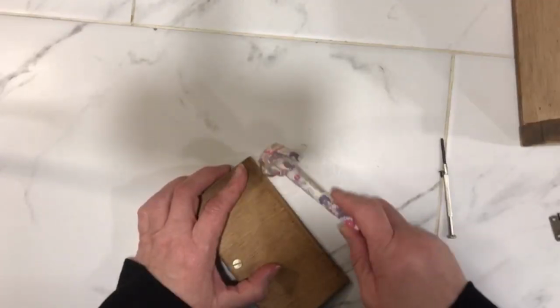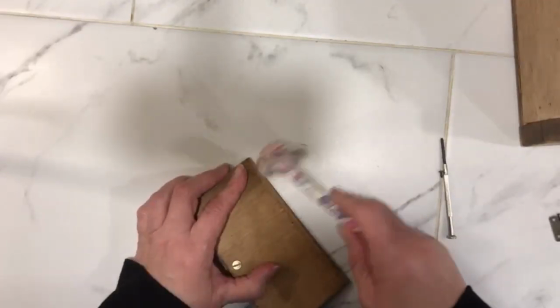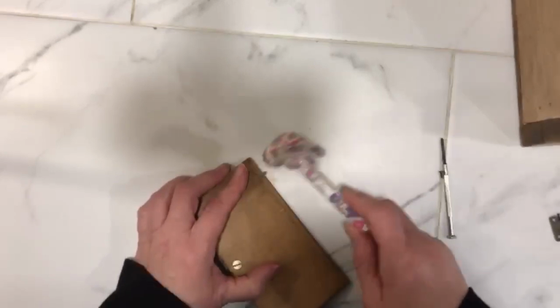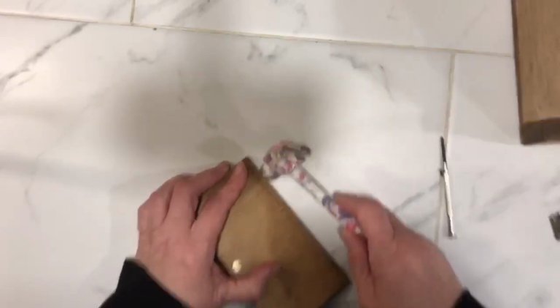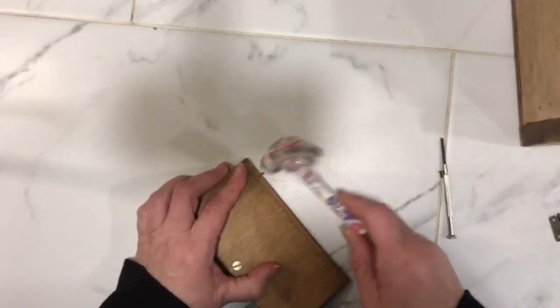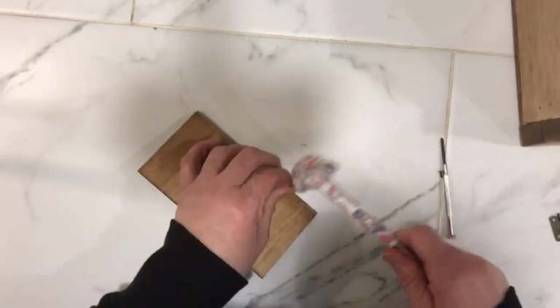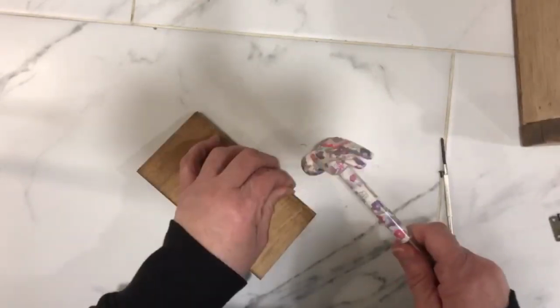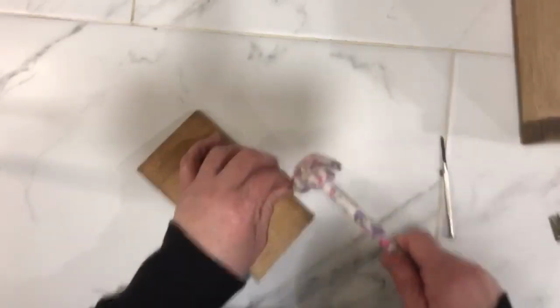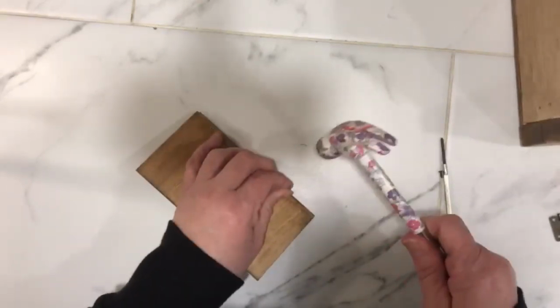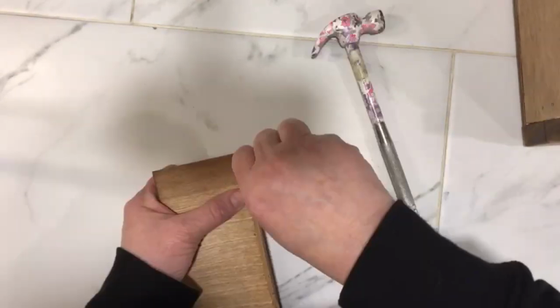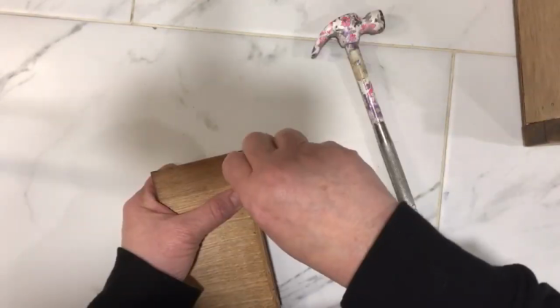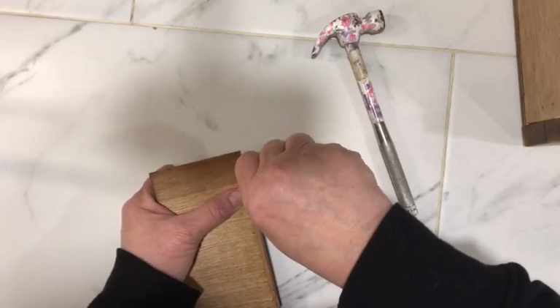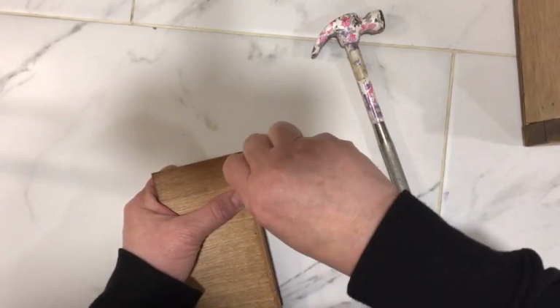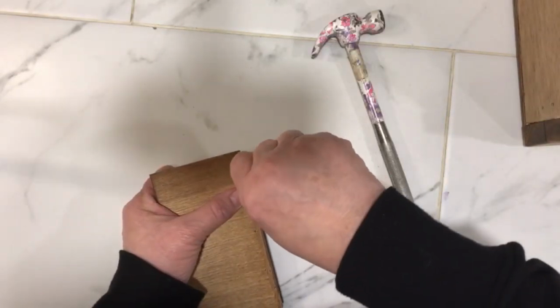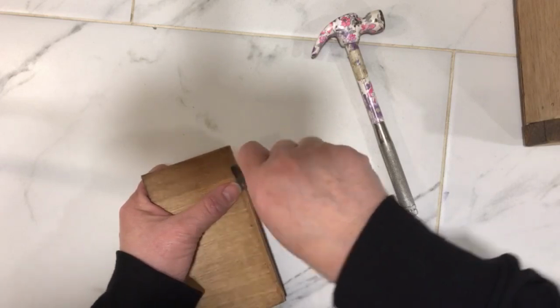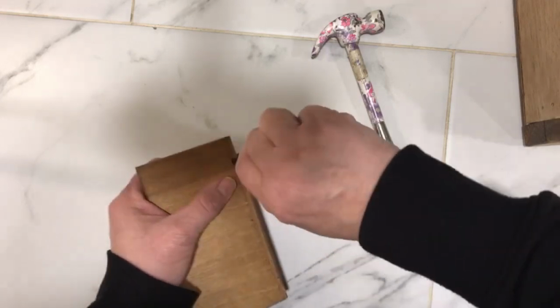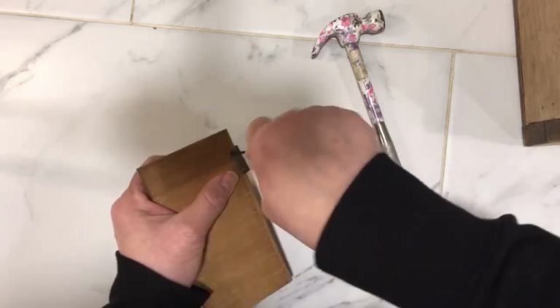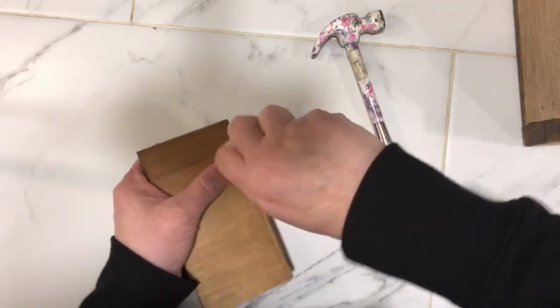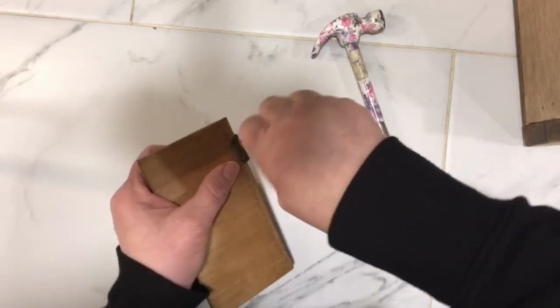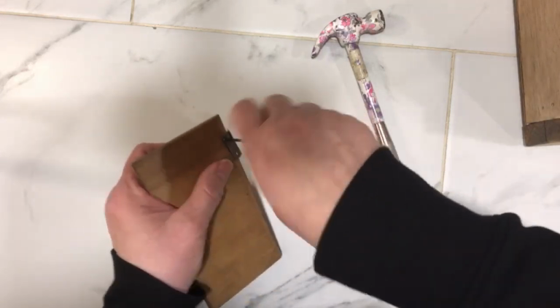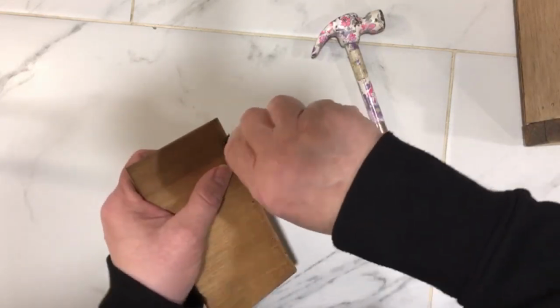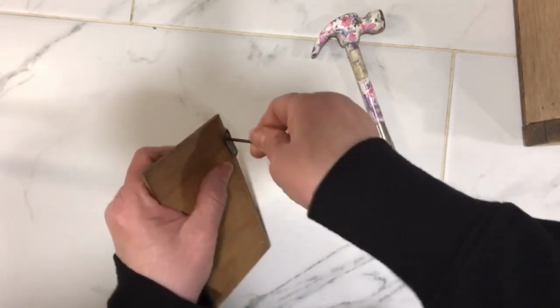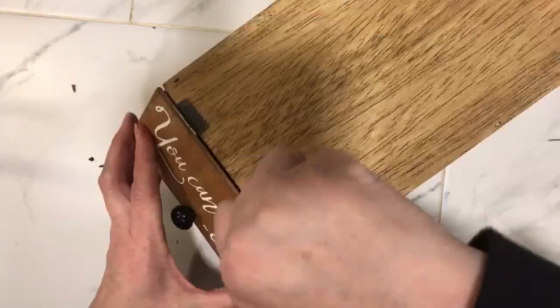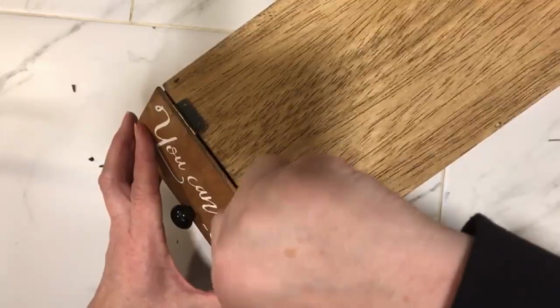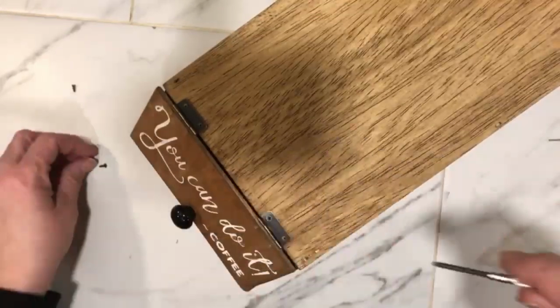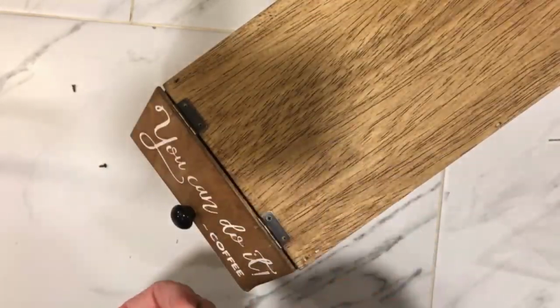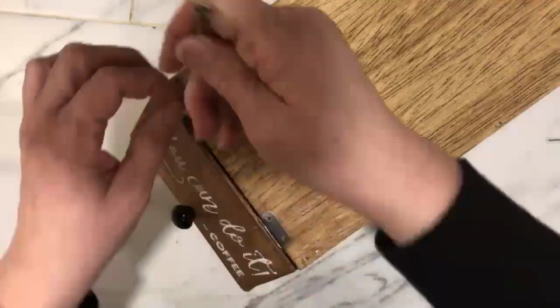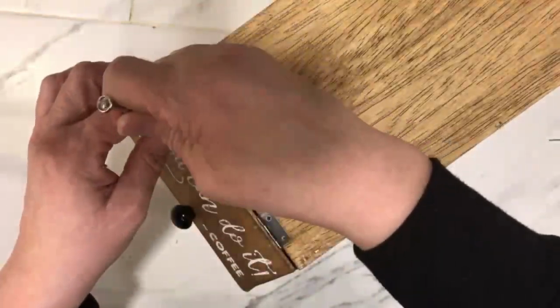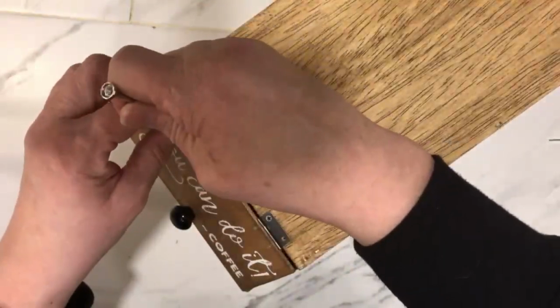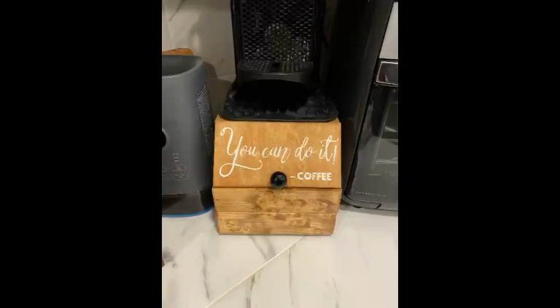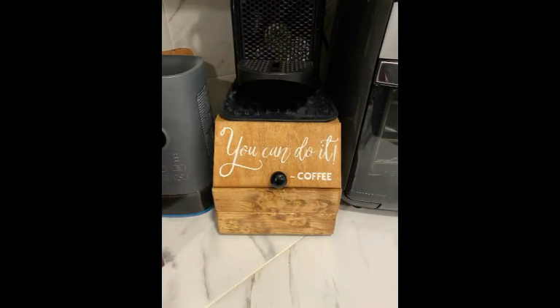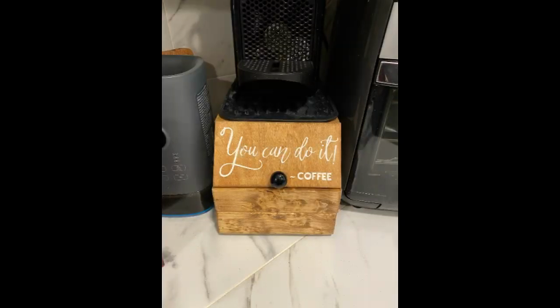Overall I'm very pleased with the holder. It actually holds 120 pods and it fits my Nespresso maker on top of it perfectly. Again, thanks for stopping by and have an amazing day.